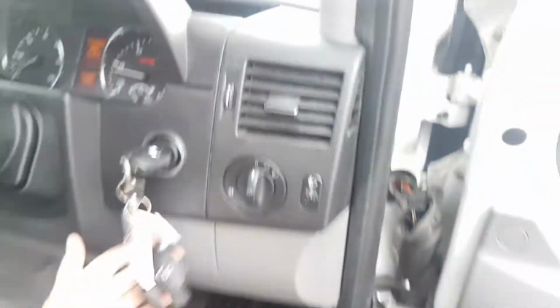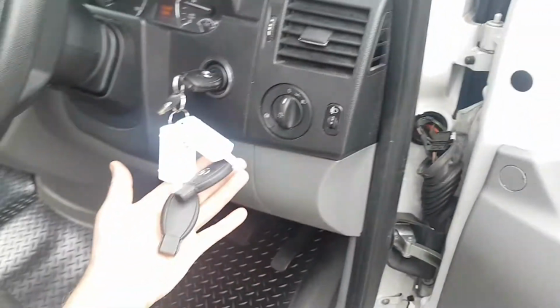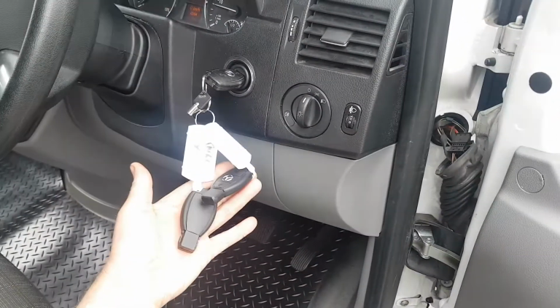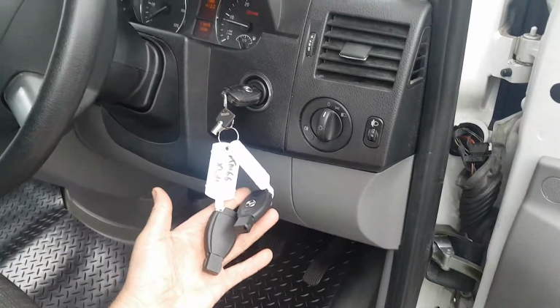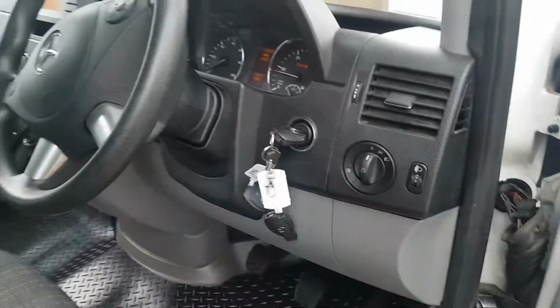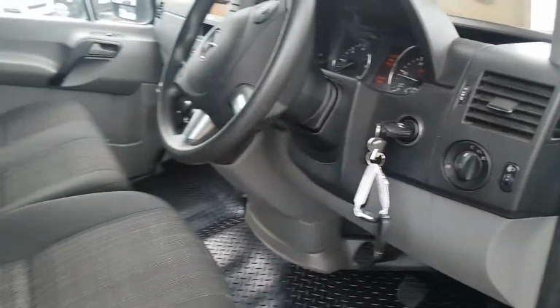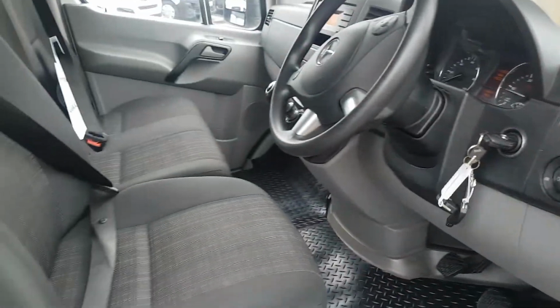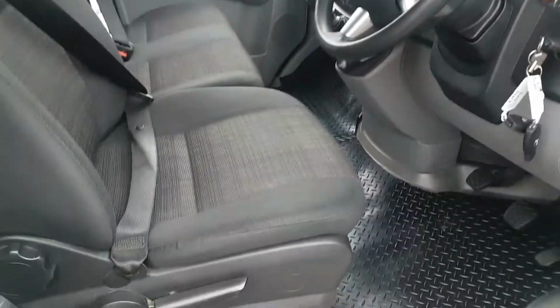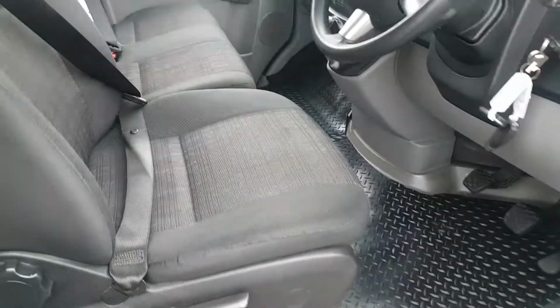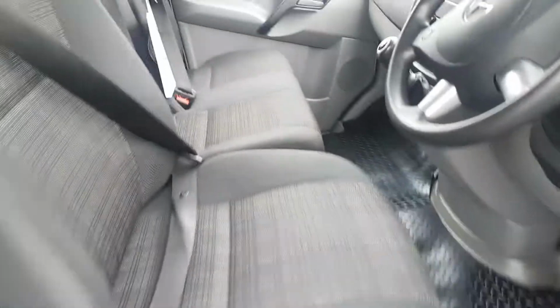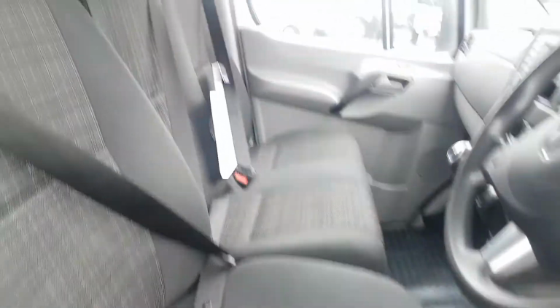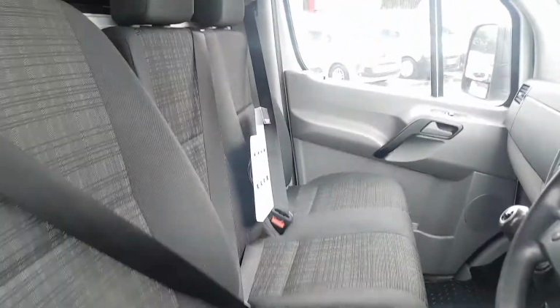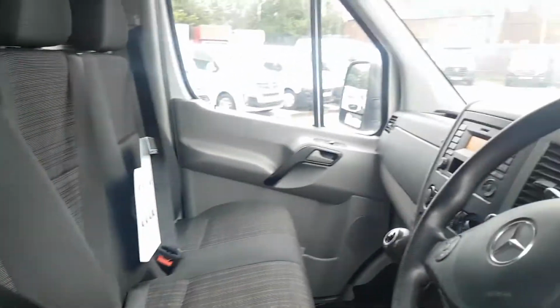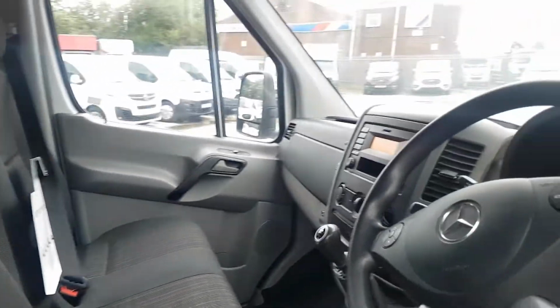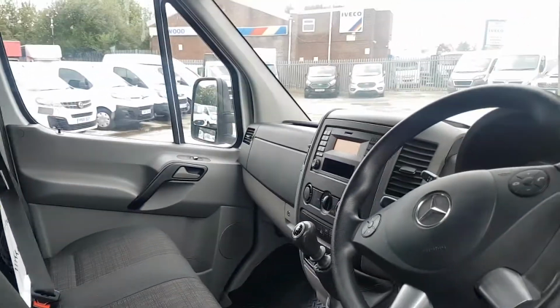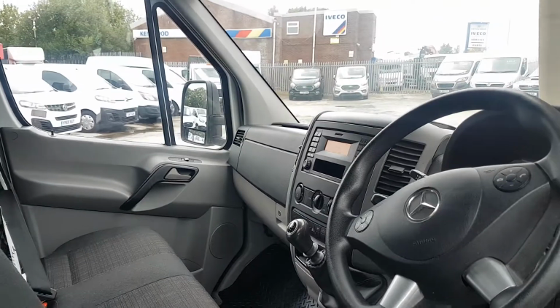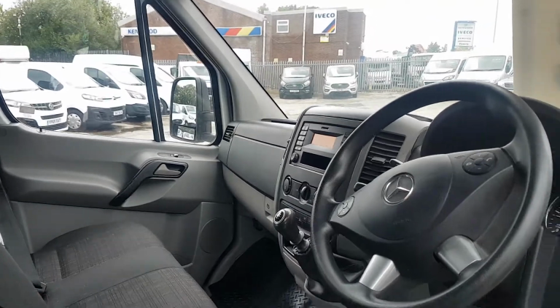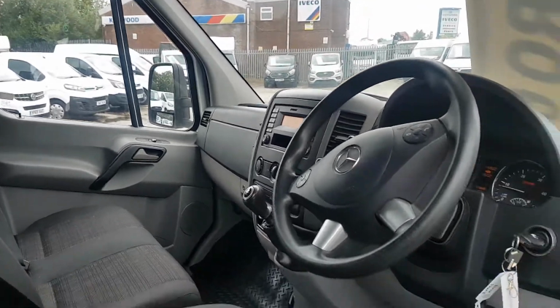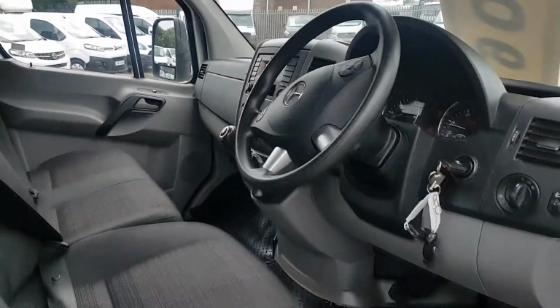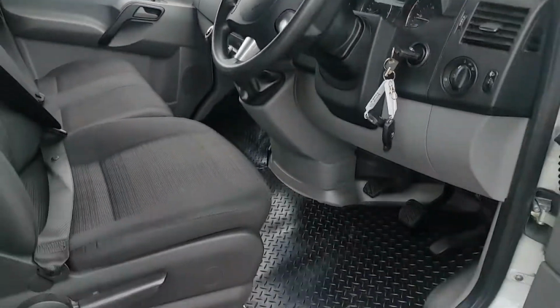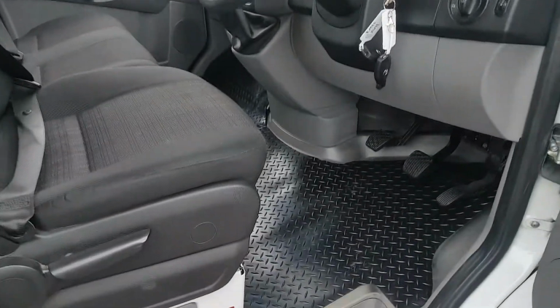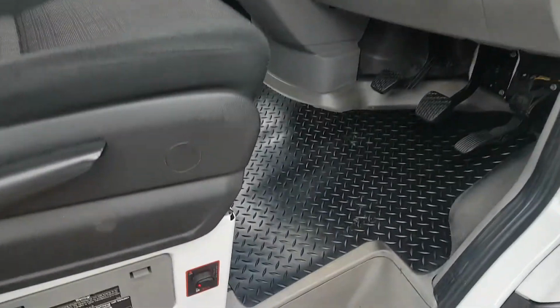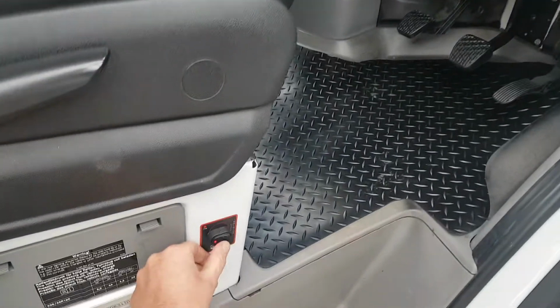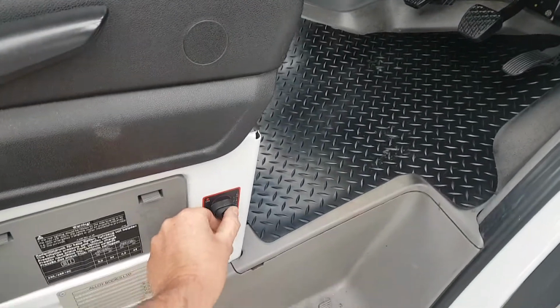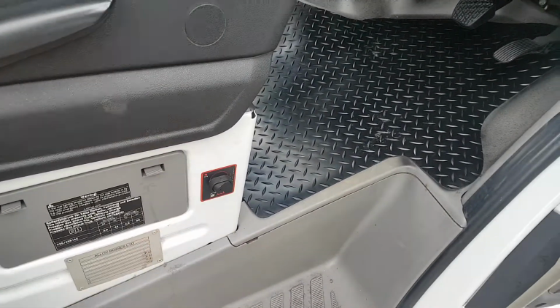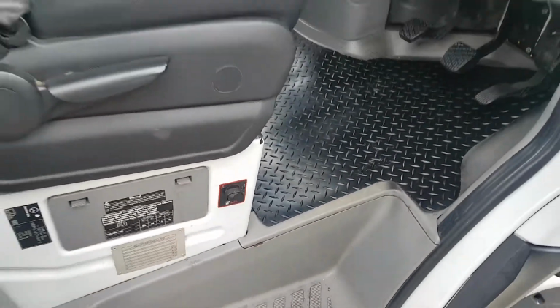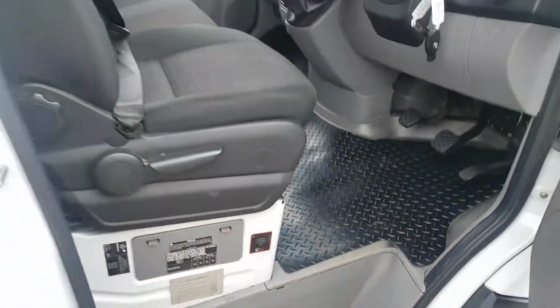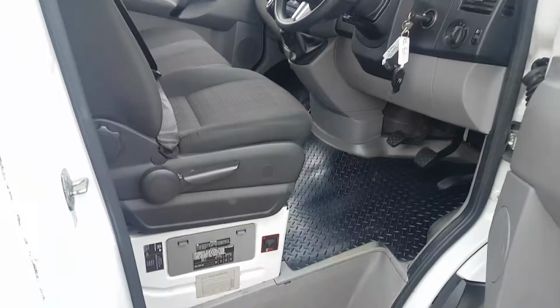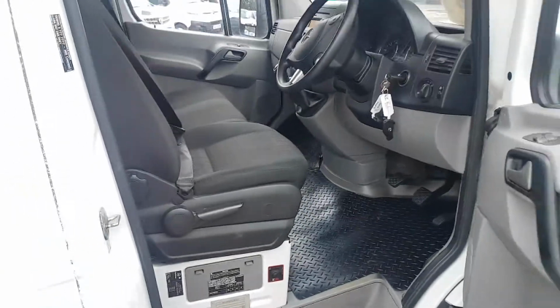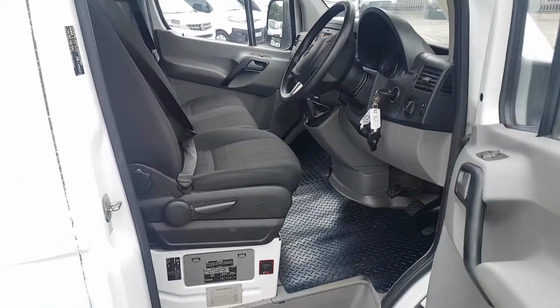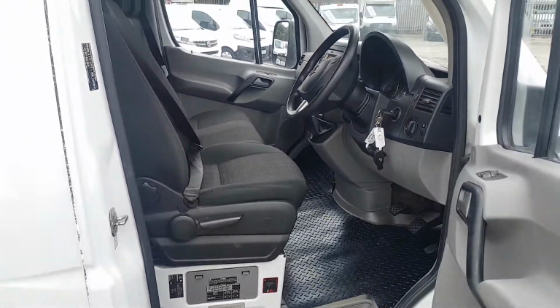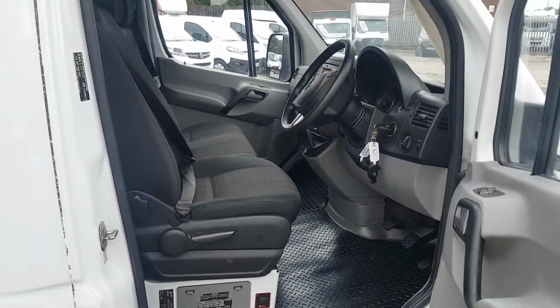116,000 miles. It's got spare keys, nice clean cab, no rips in the seats, no scratching on the dashboard. Isolator switch for your tail lift, electric windows.